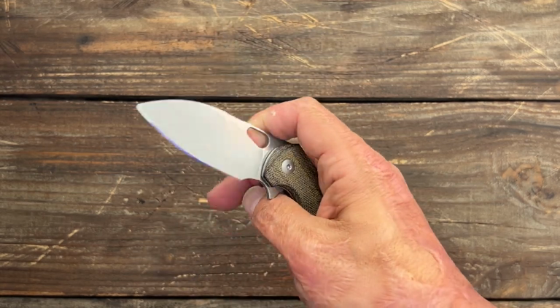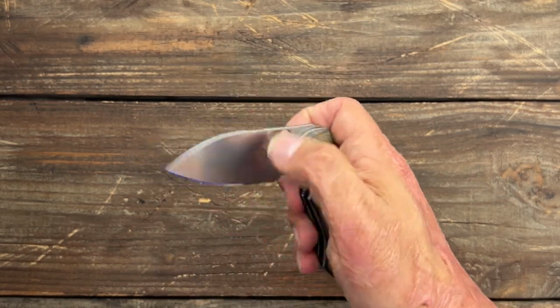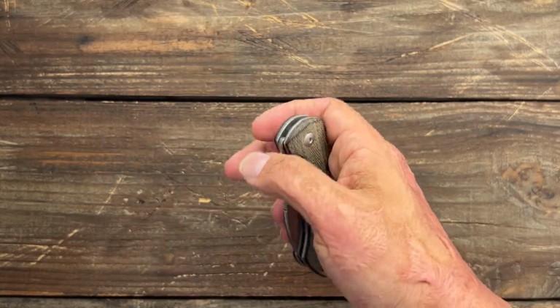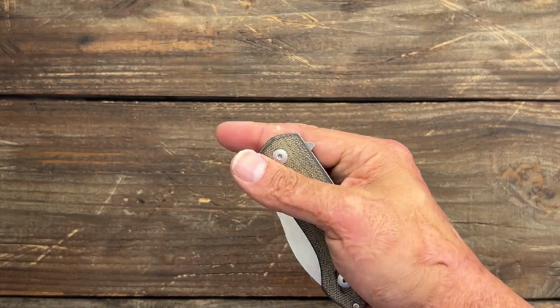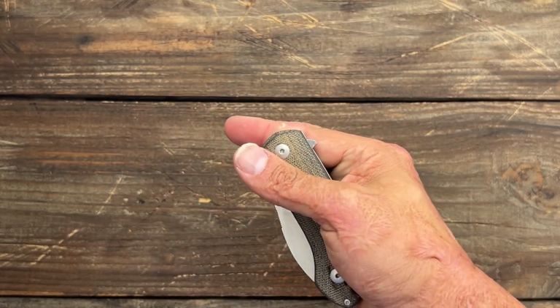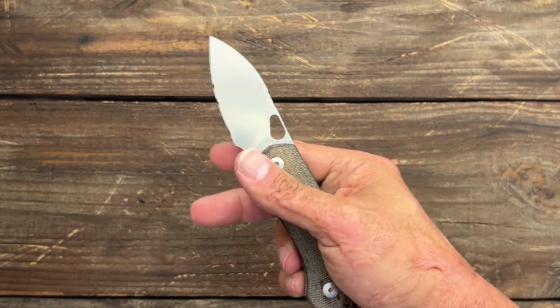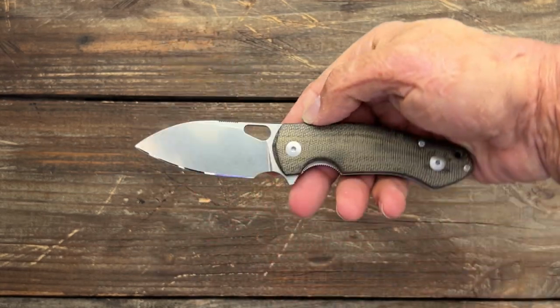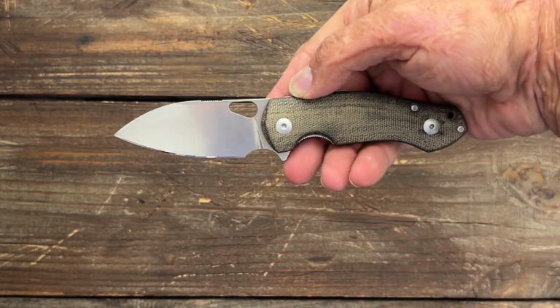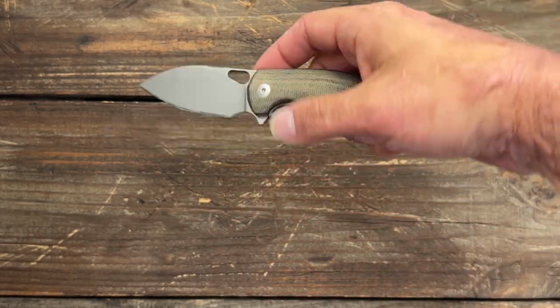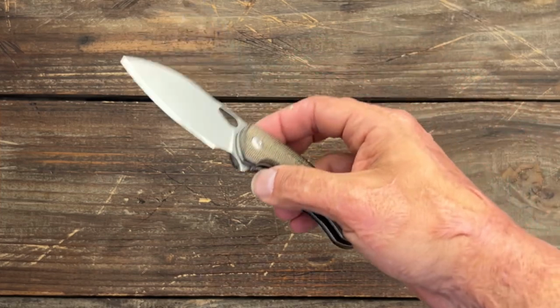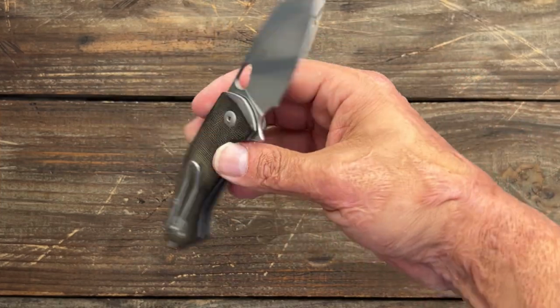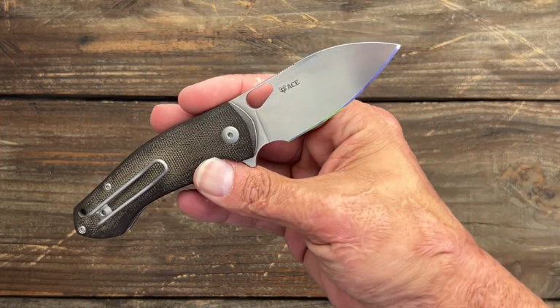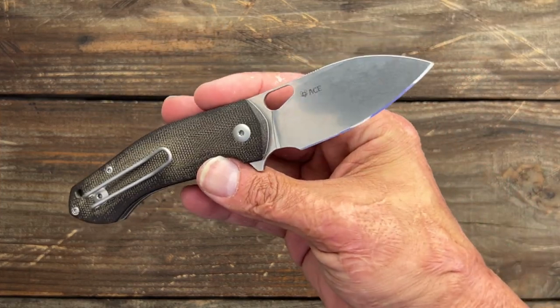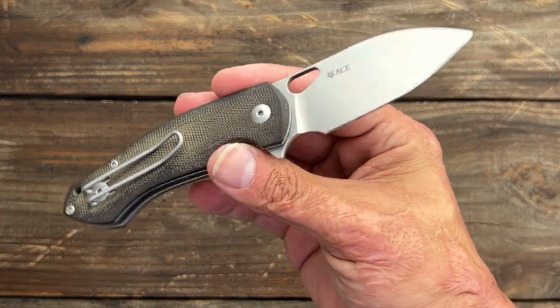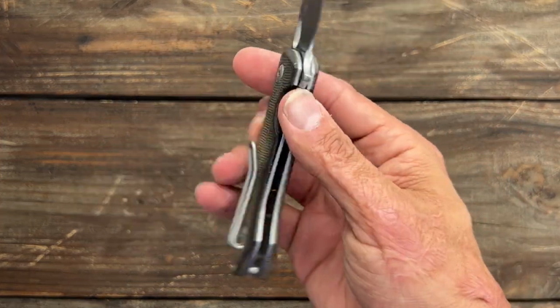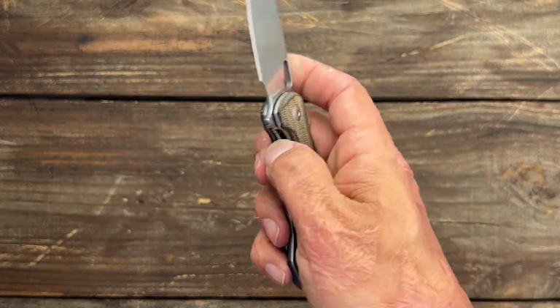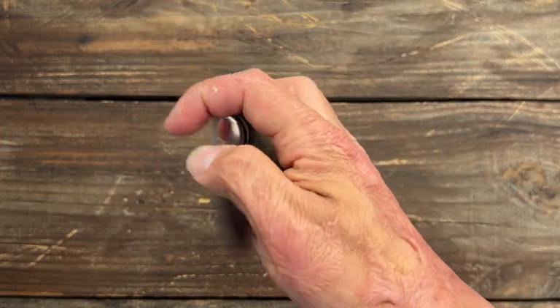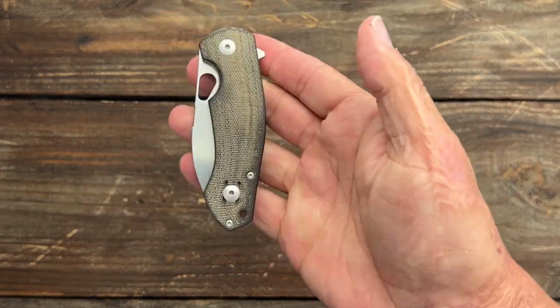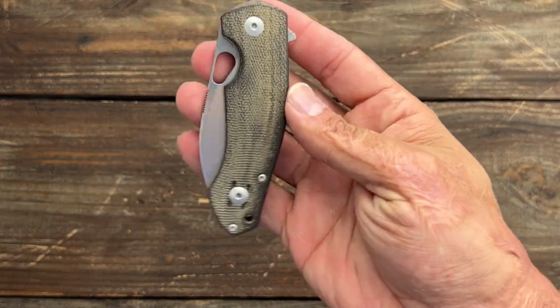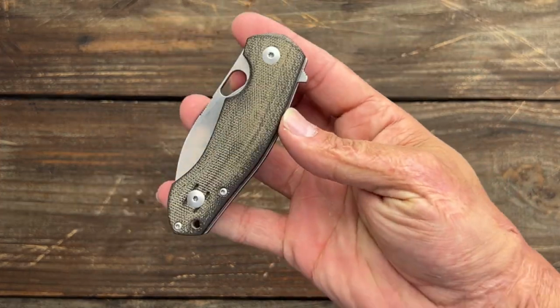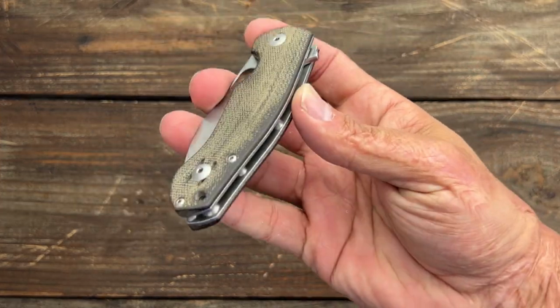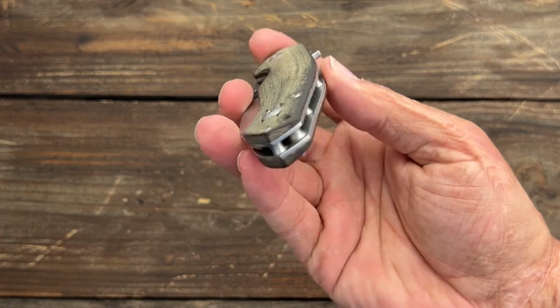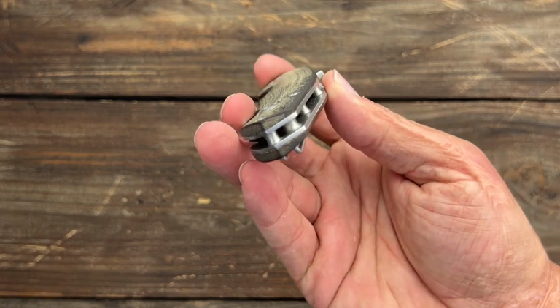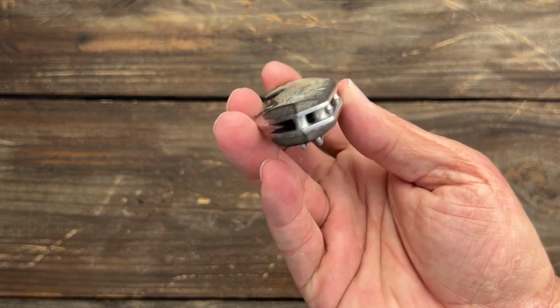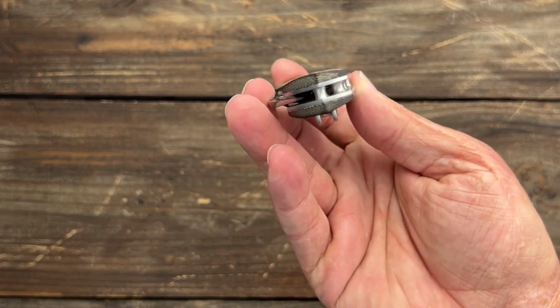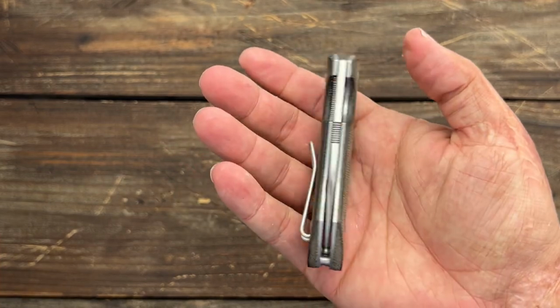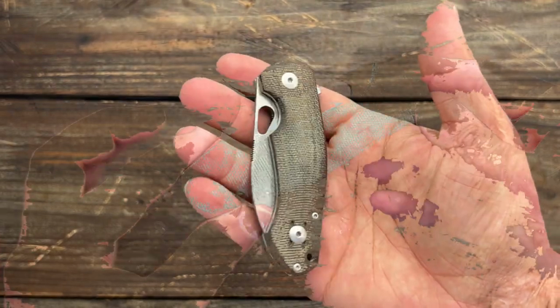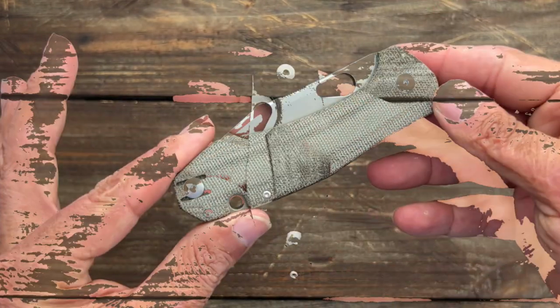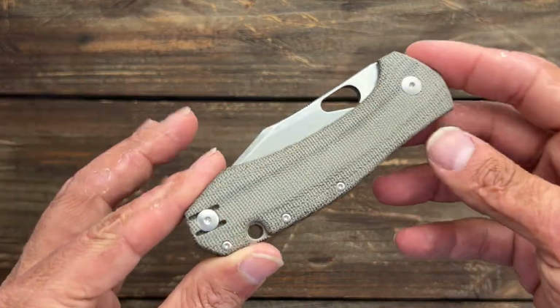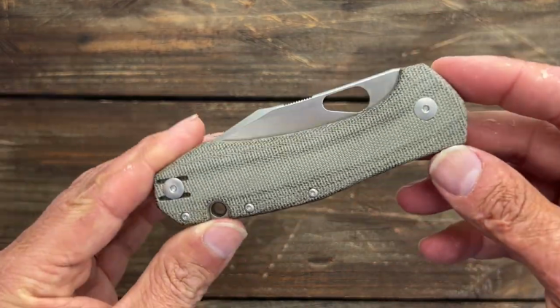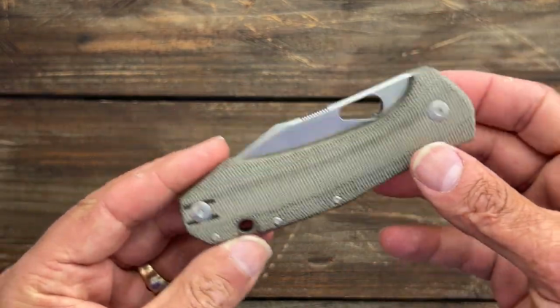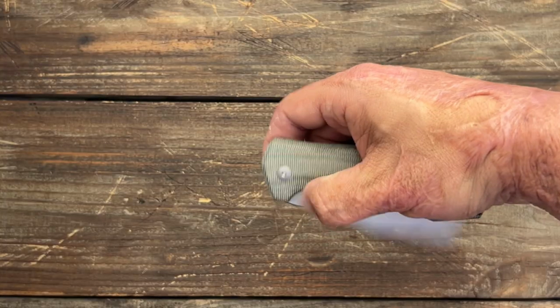They've had so many different variations — a titanium frame lock version, a brass version, tons of different versions. Overall it's a really, really nice knife. We got the Ace brand.